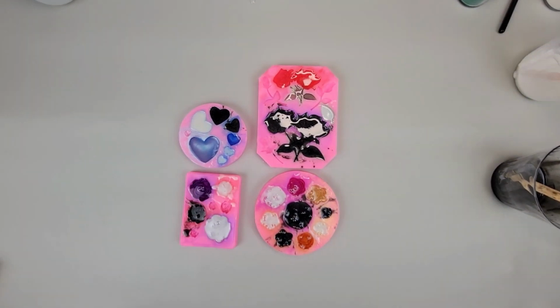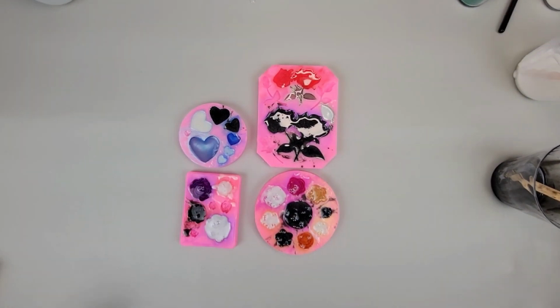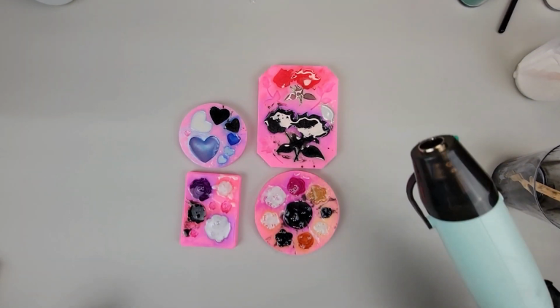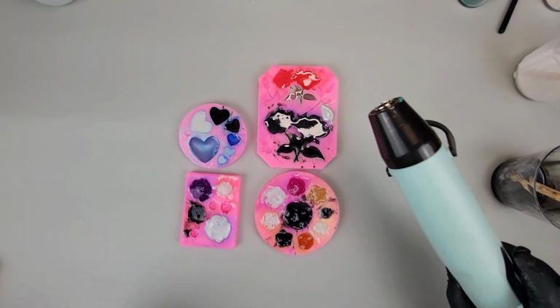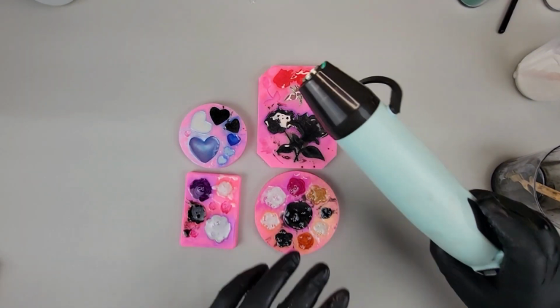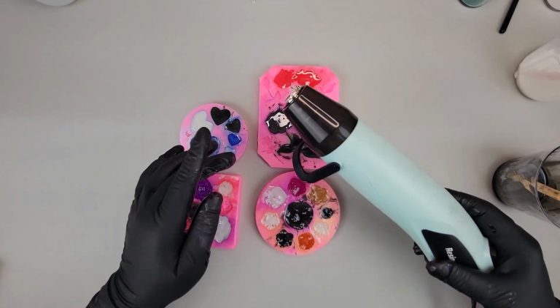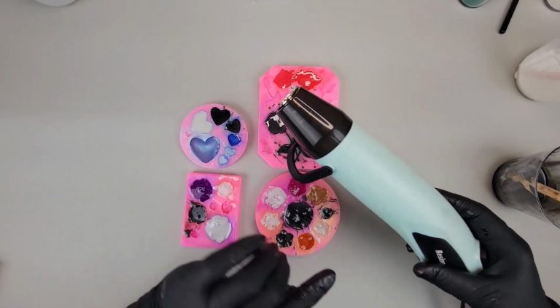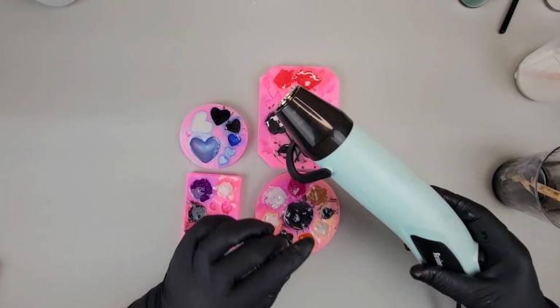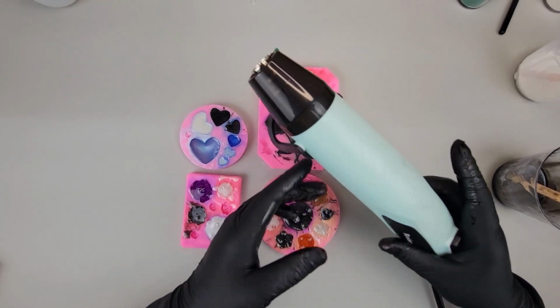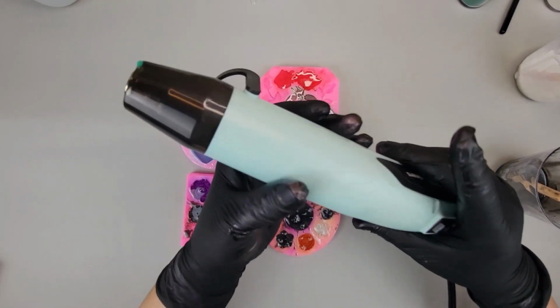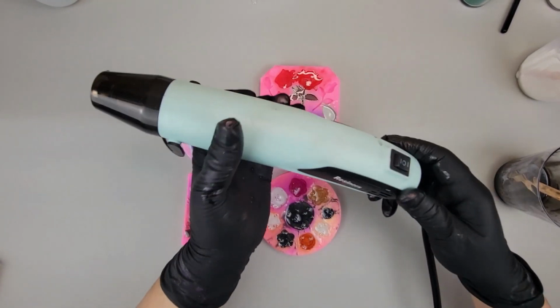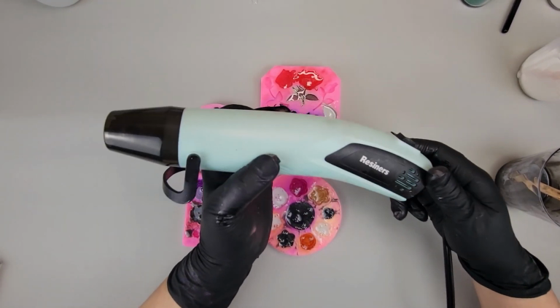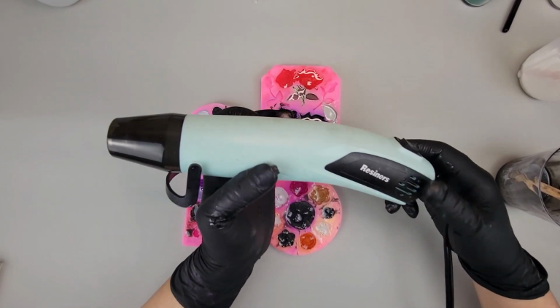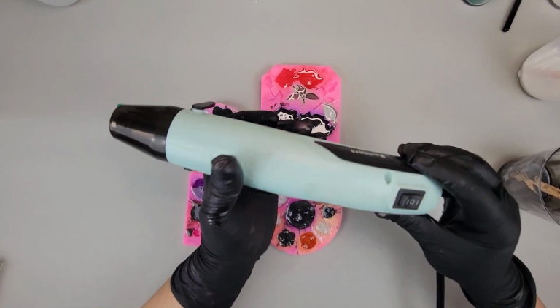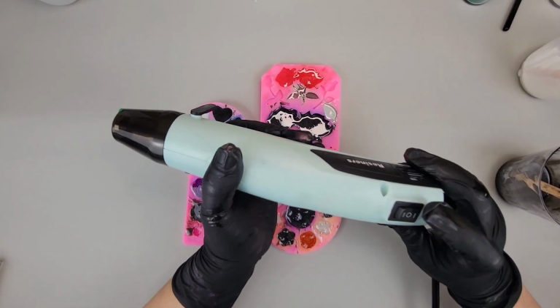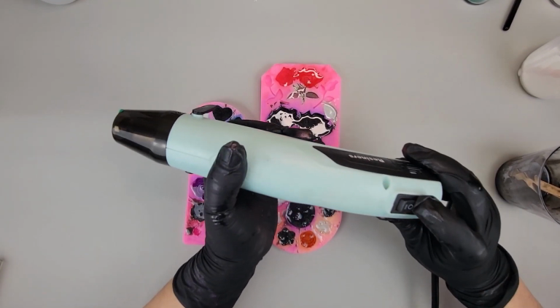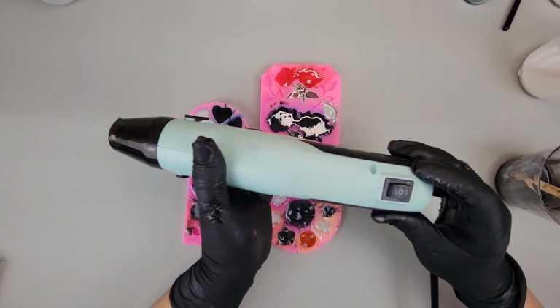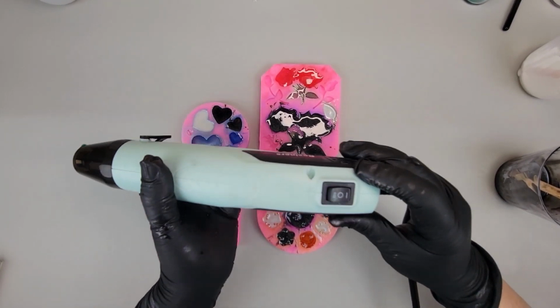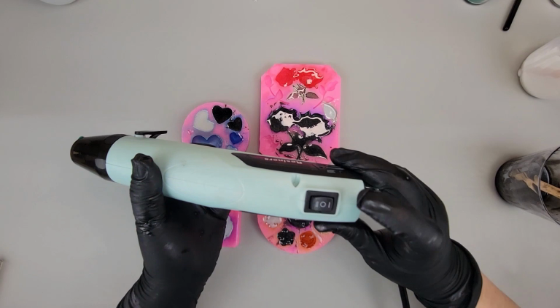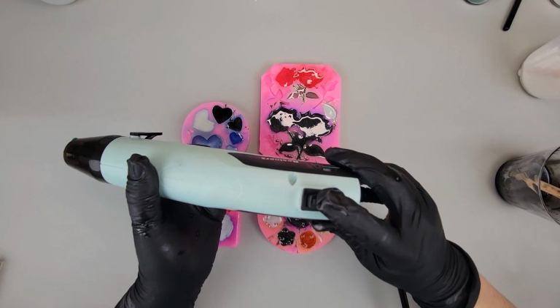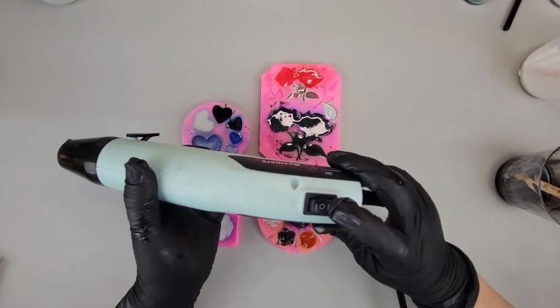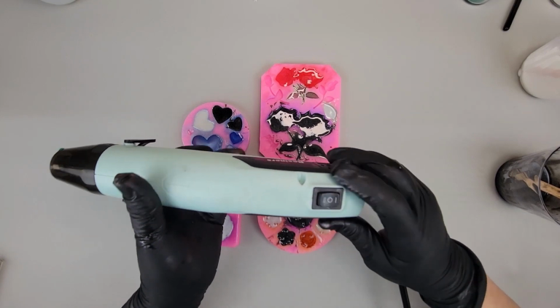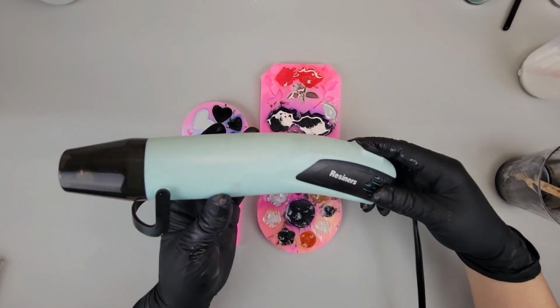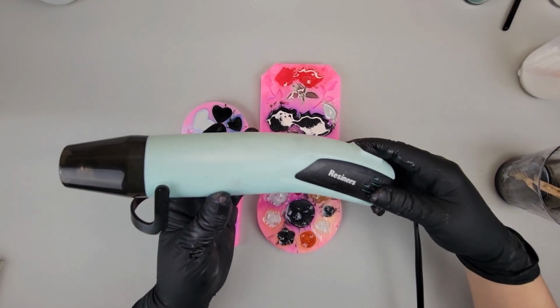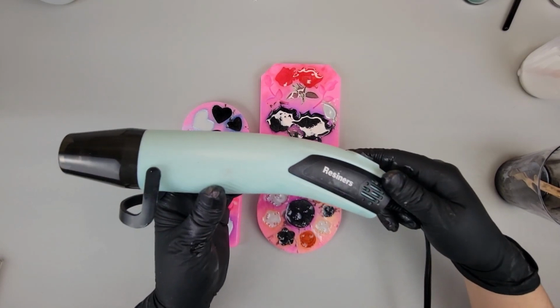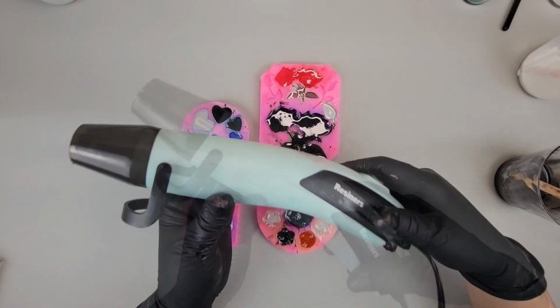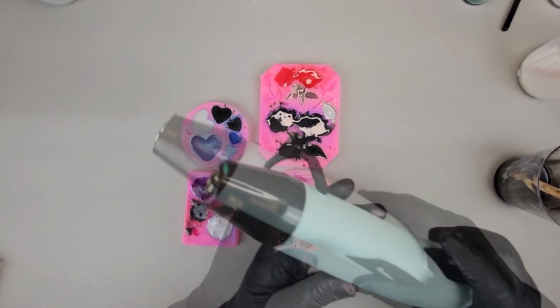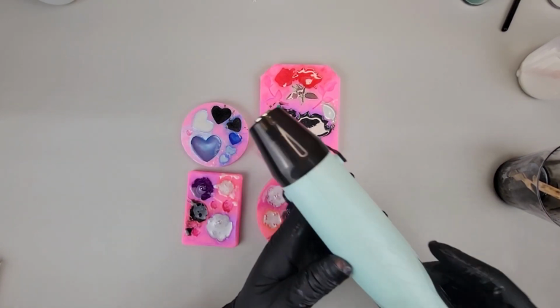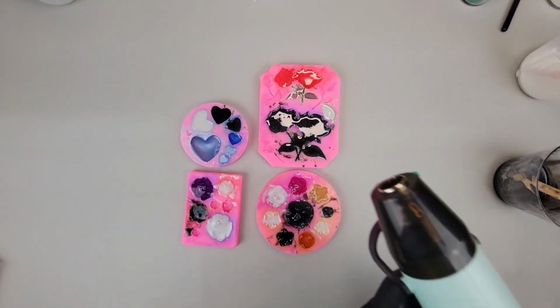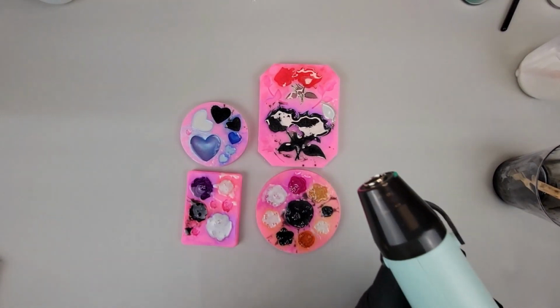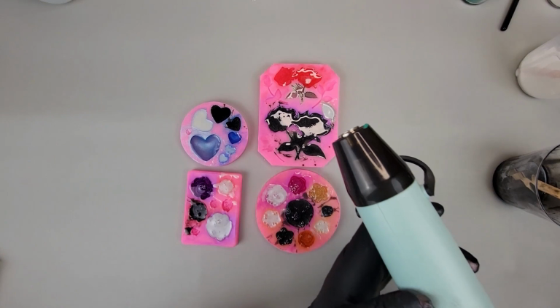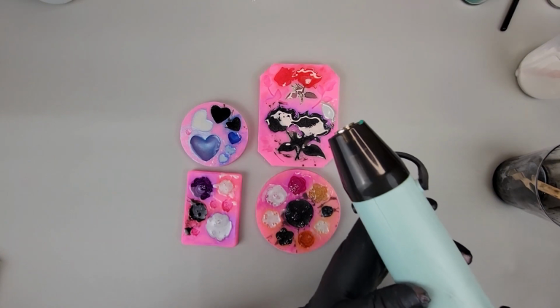Now we're going to use our heat gun — I'll put a link in the description. This is a newer one I just got and it's actually got two settings: a high and a low, and I'm really enjoying it. So I'm going to blast those bubbles now.